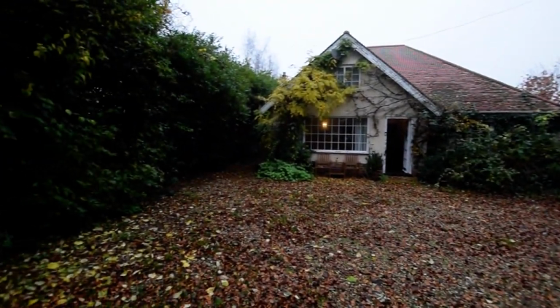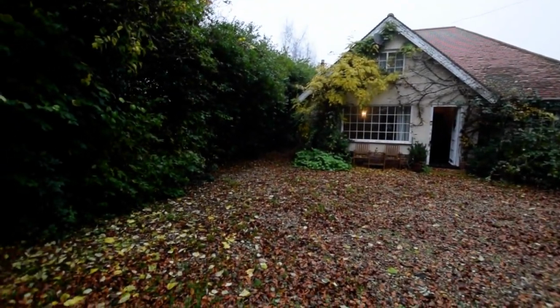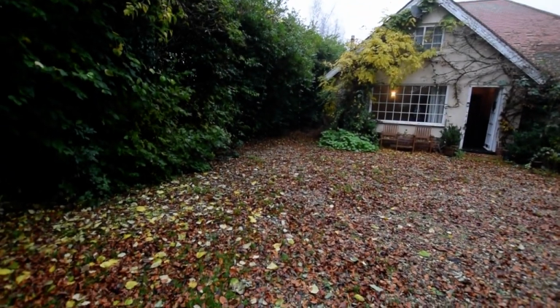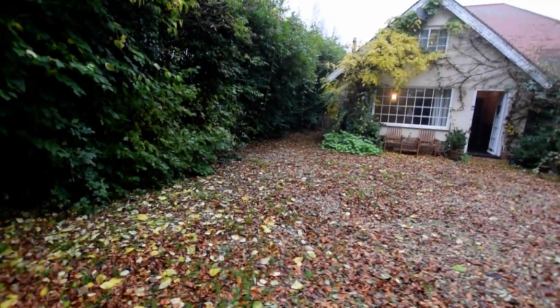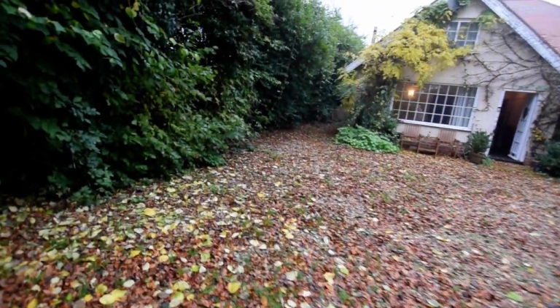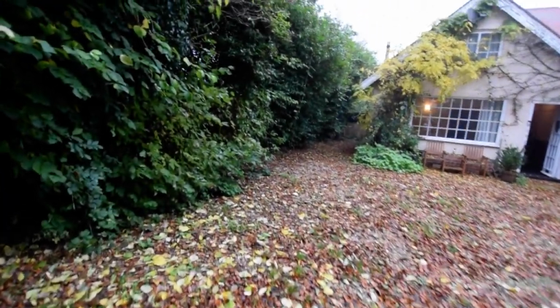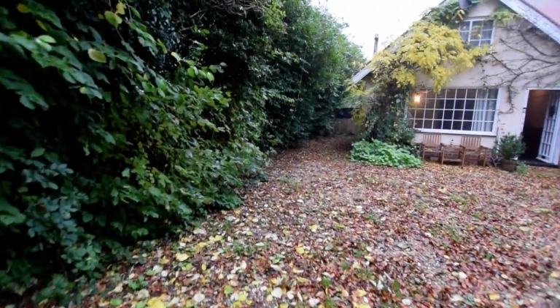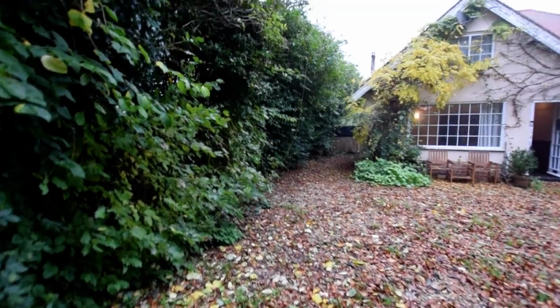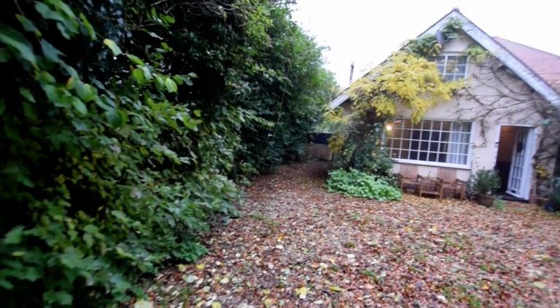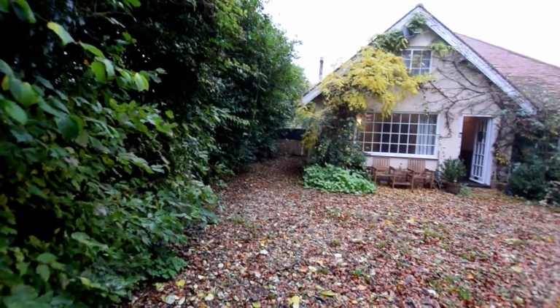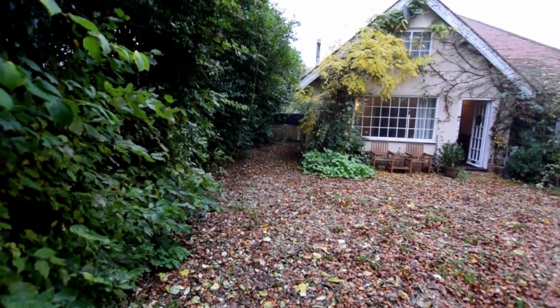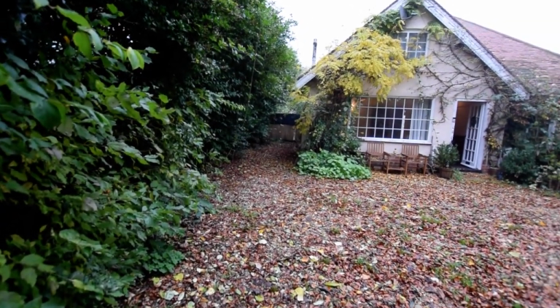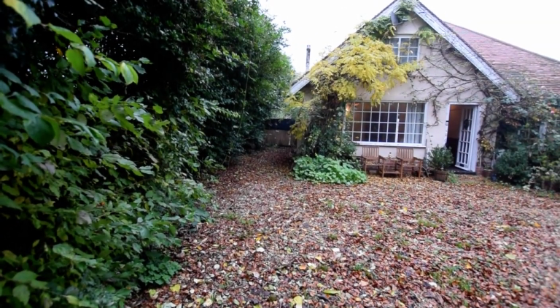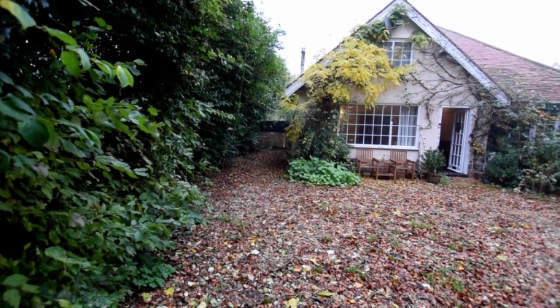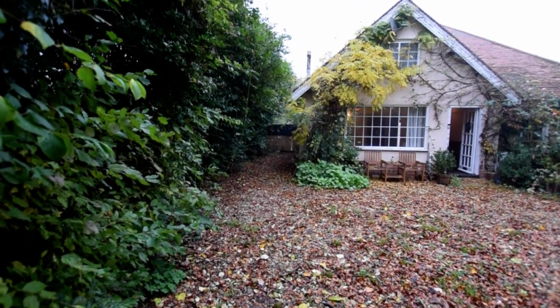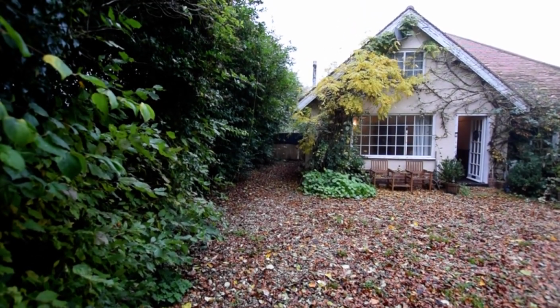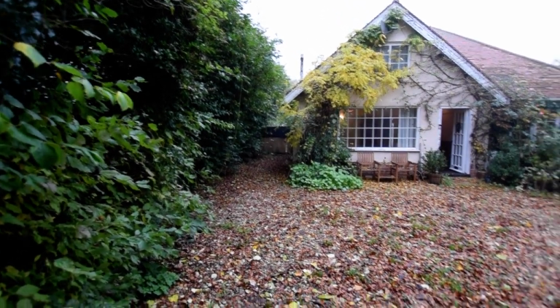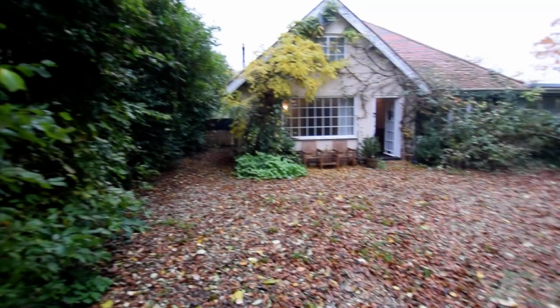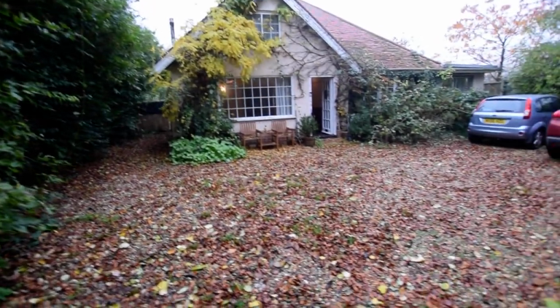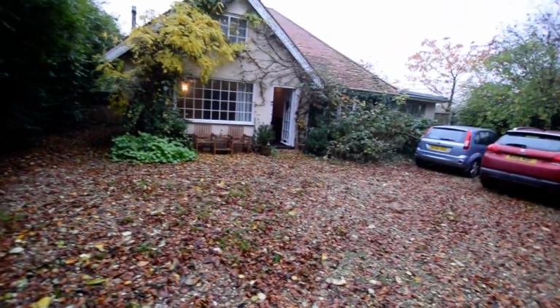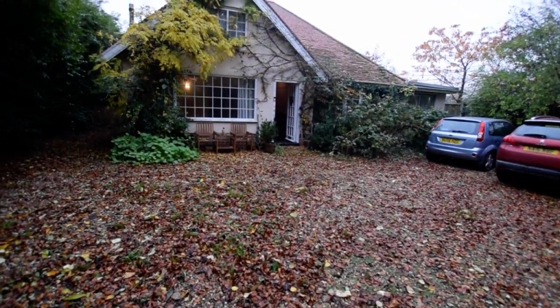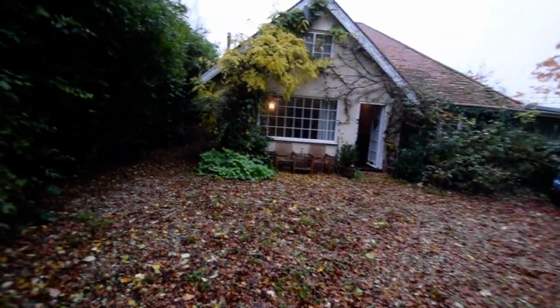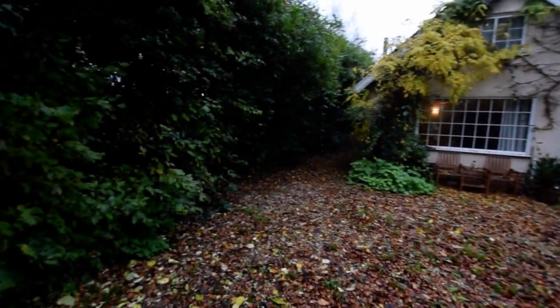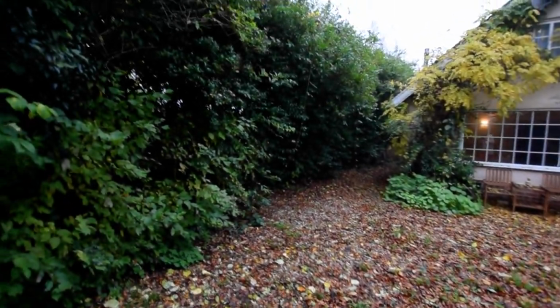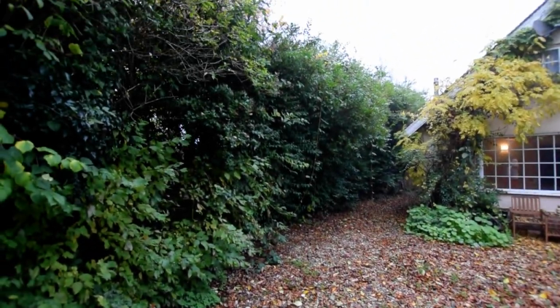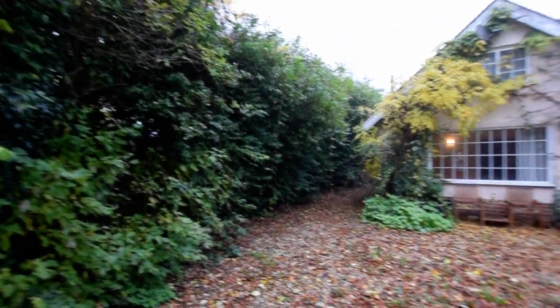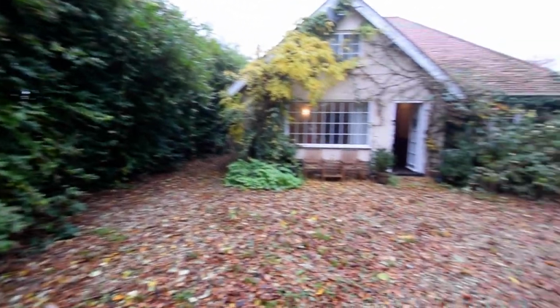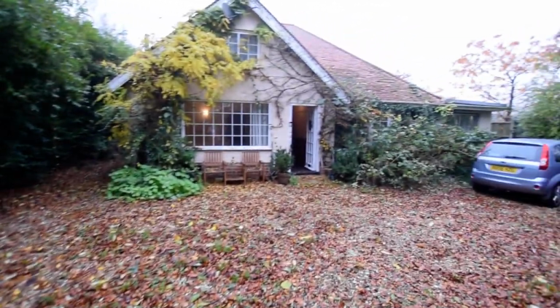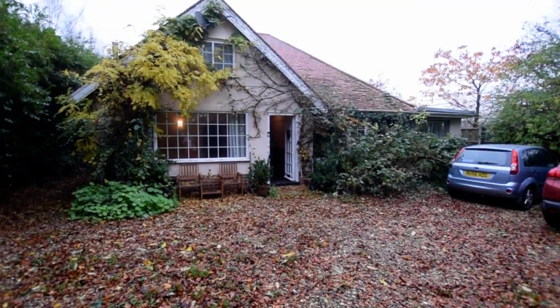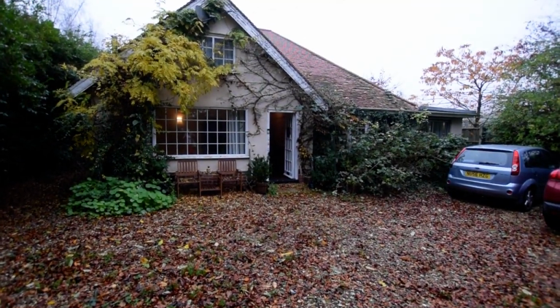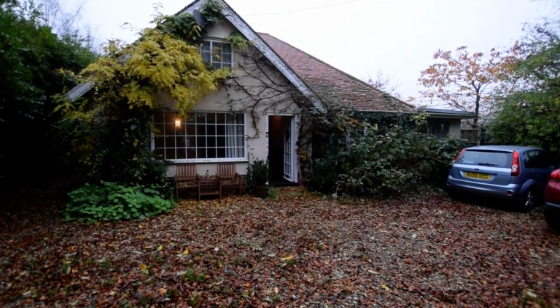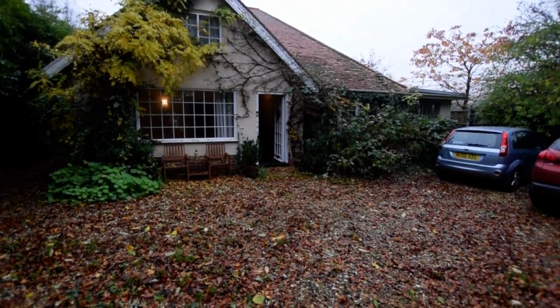There is access at the side and double gates that open to the back. Obviously you can see the property boundary is a little overgrown, and this is the property.